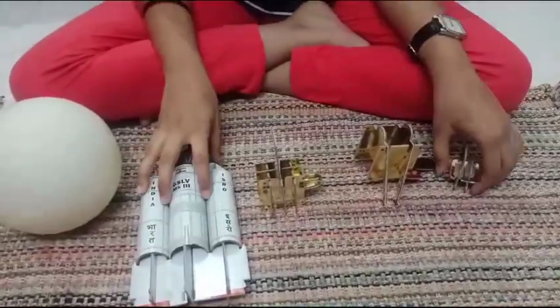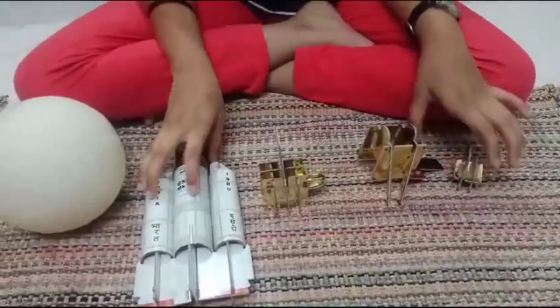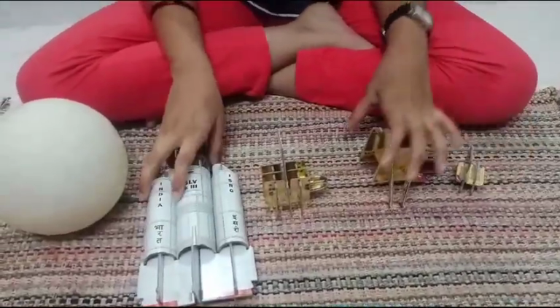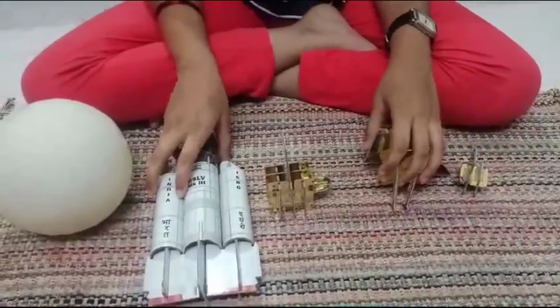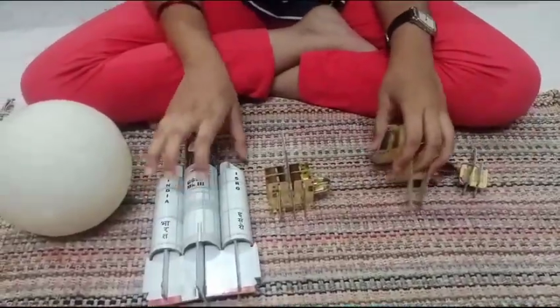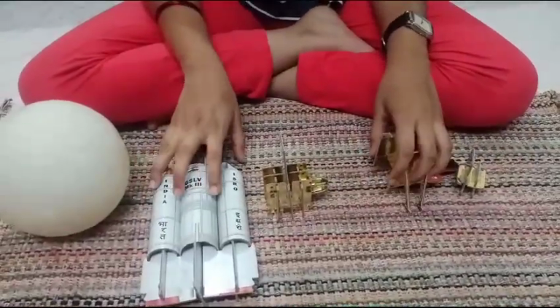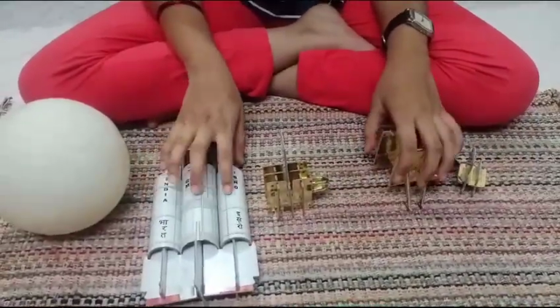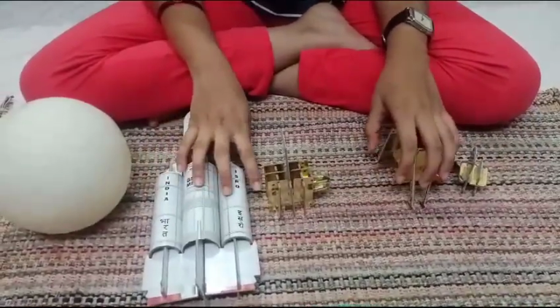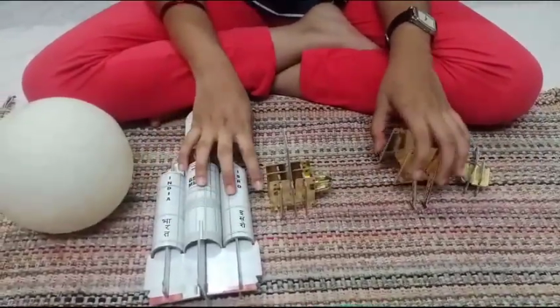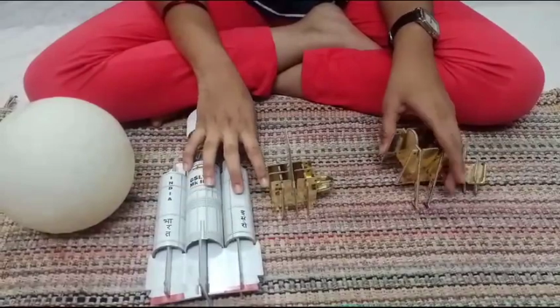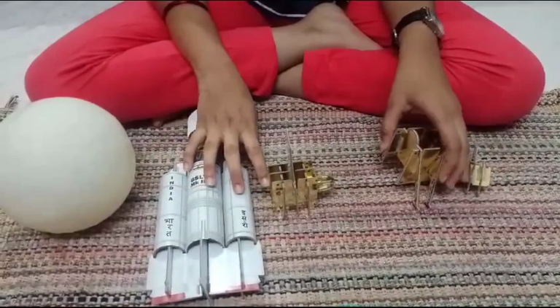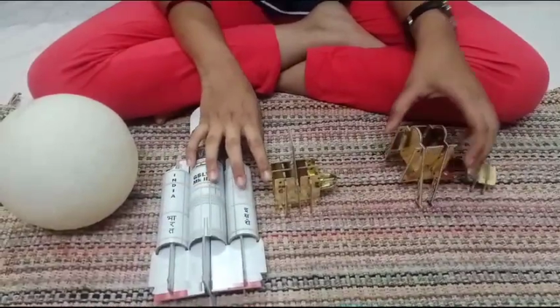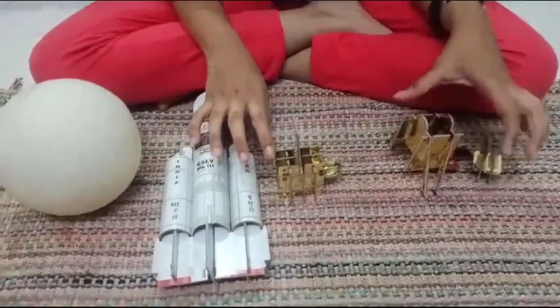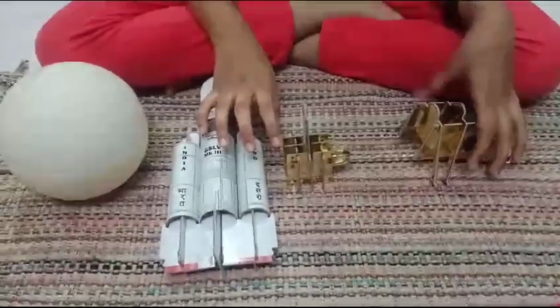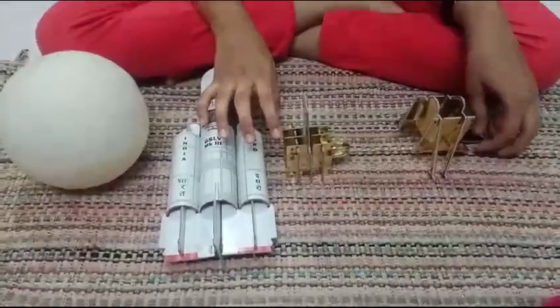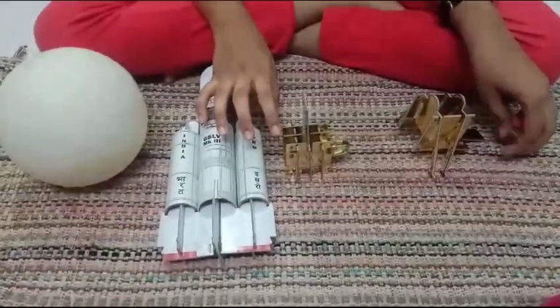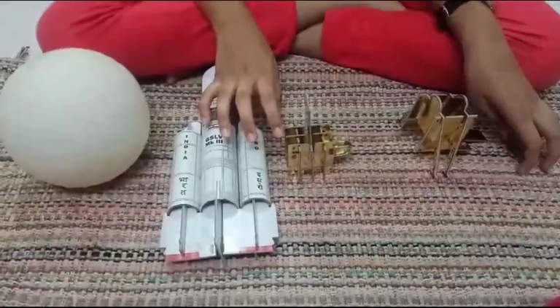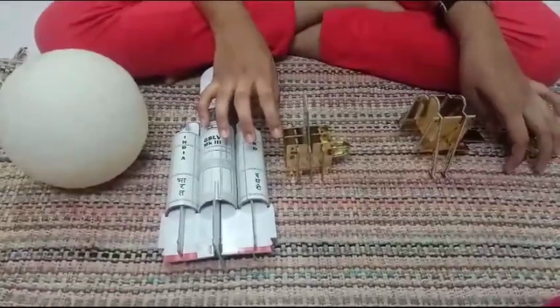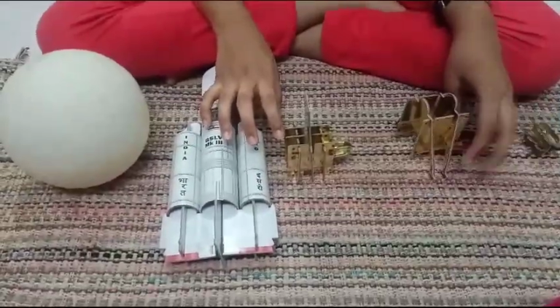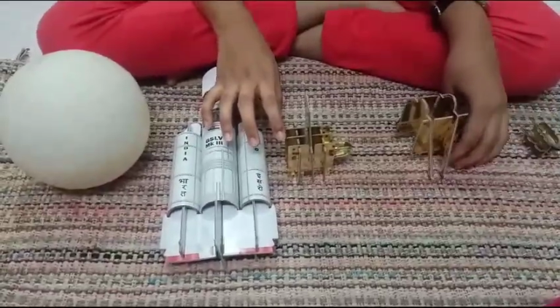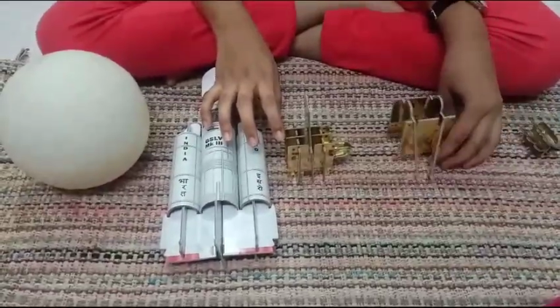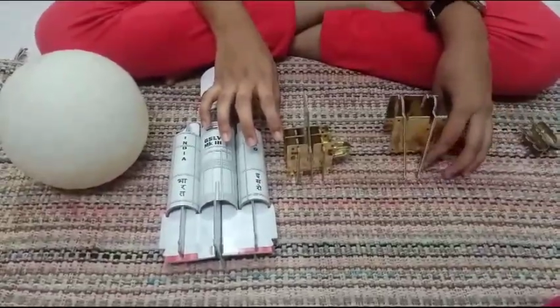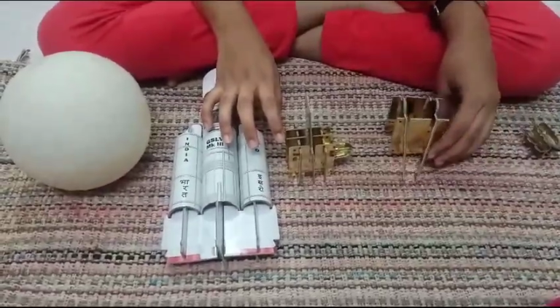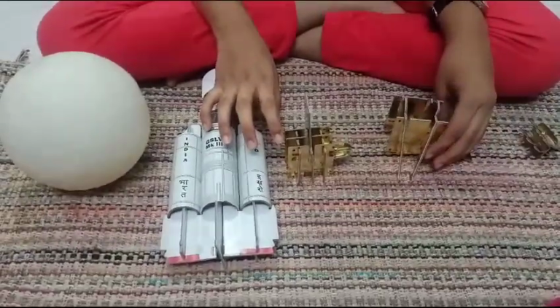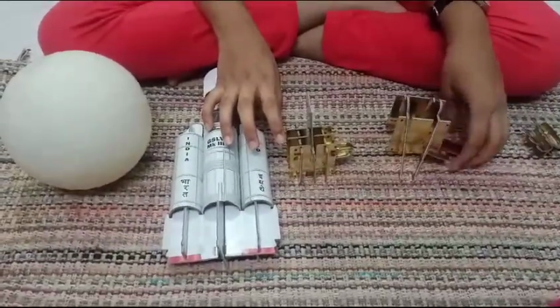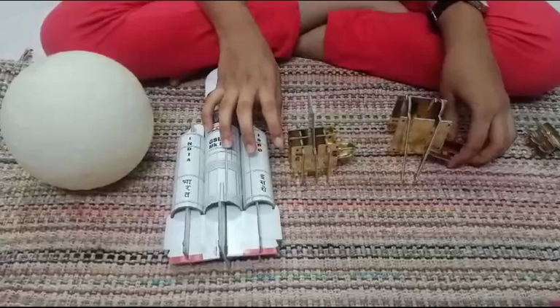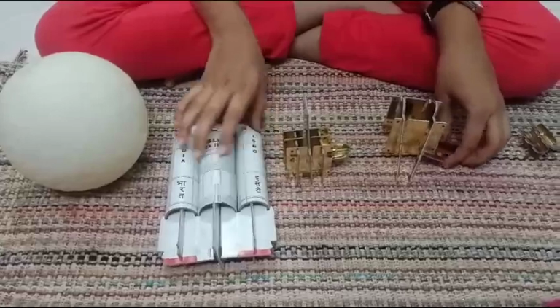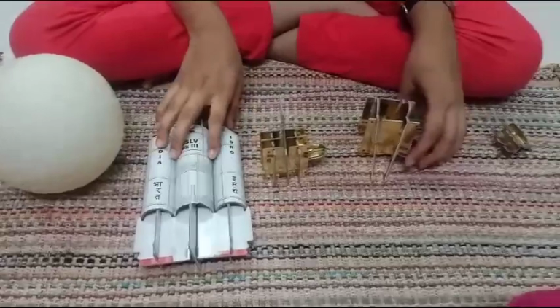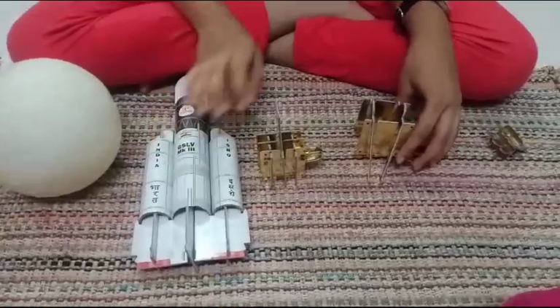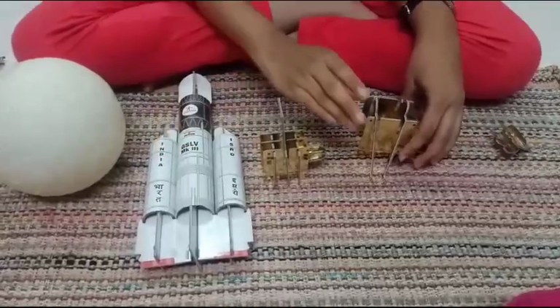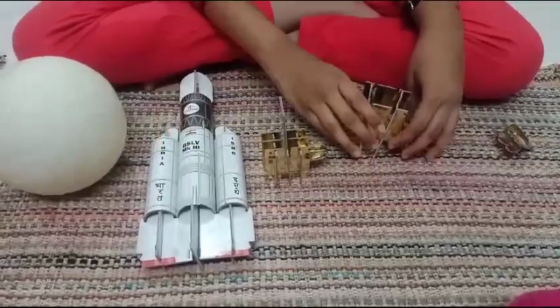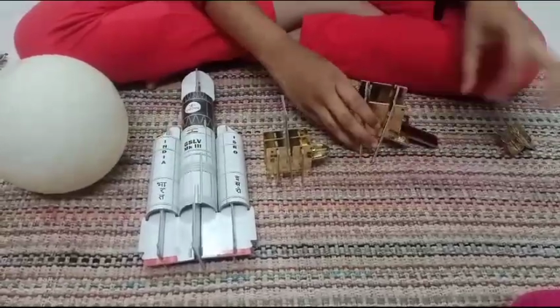Using the GS-LV MK3 rocket, Chandrayaan 3 started its journey towards the moon.